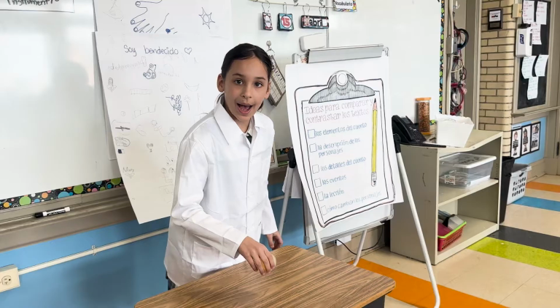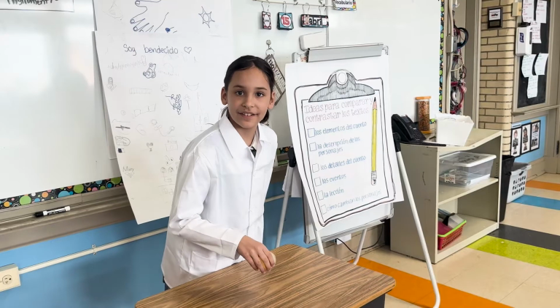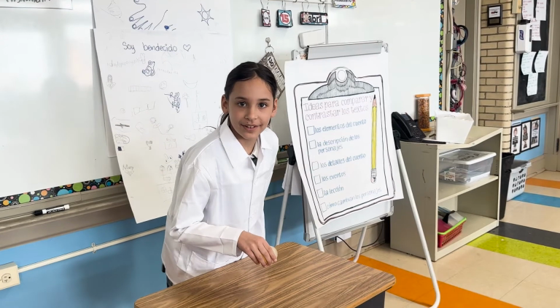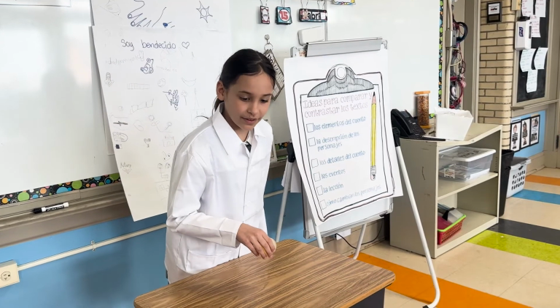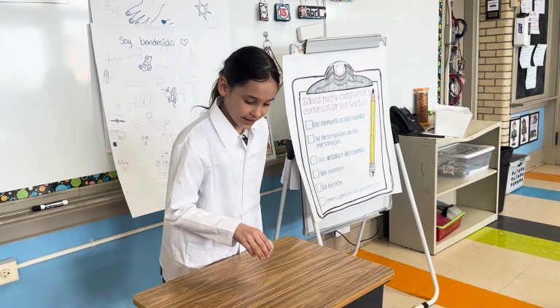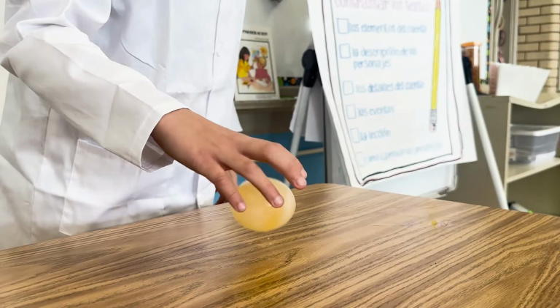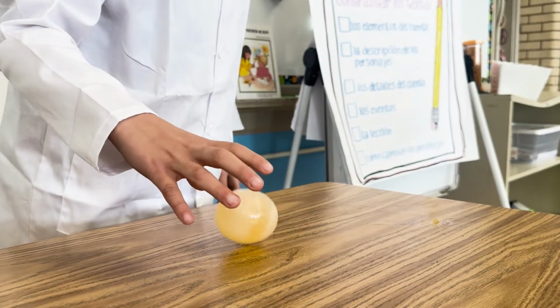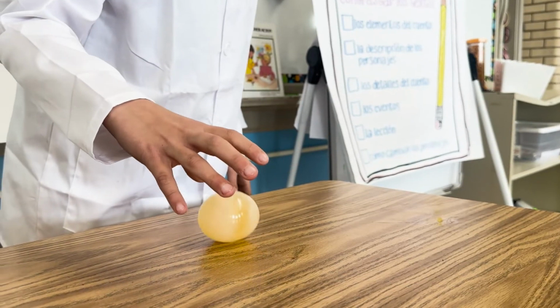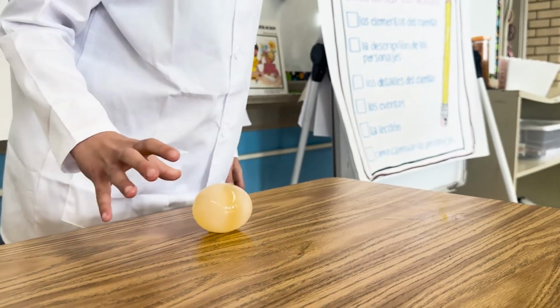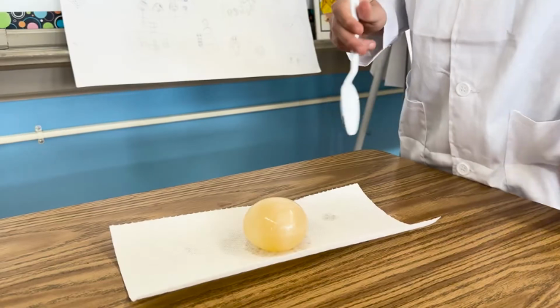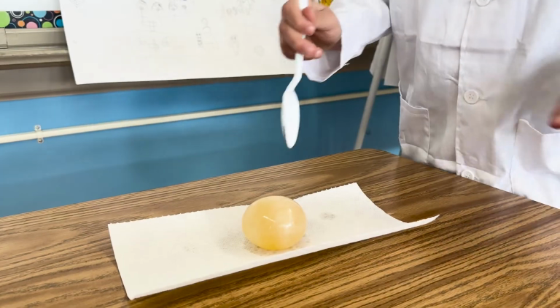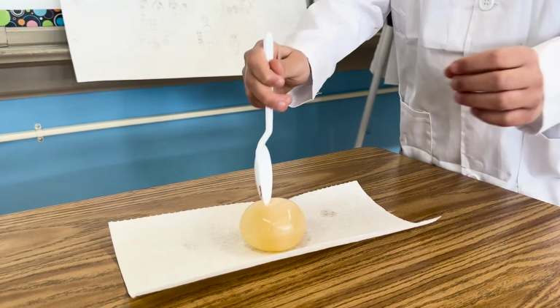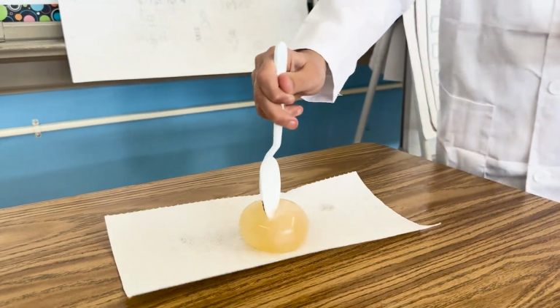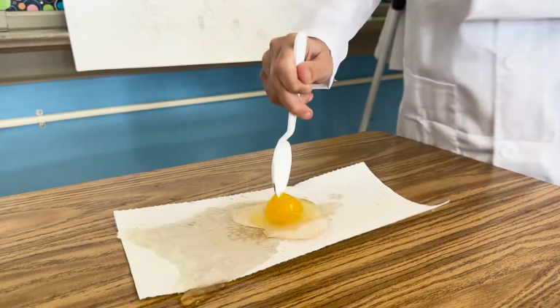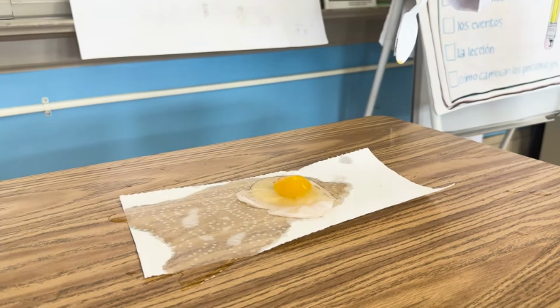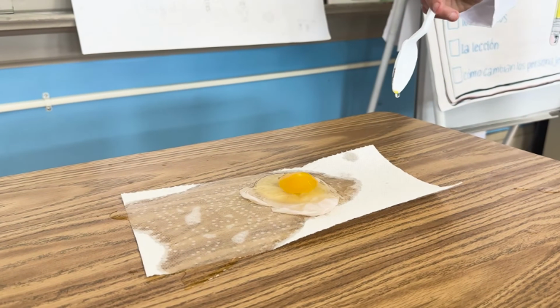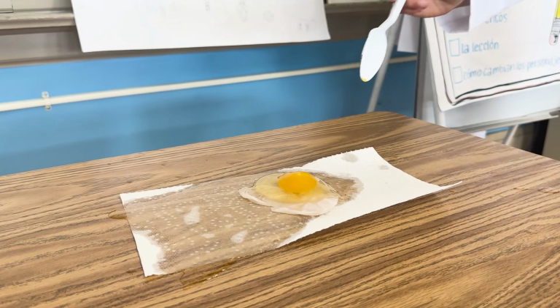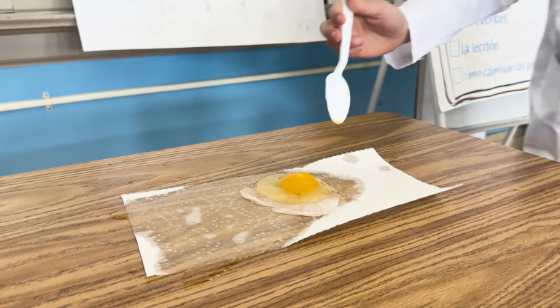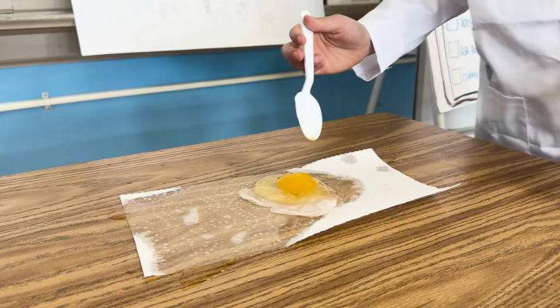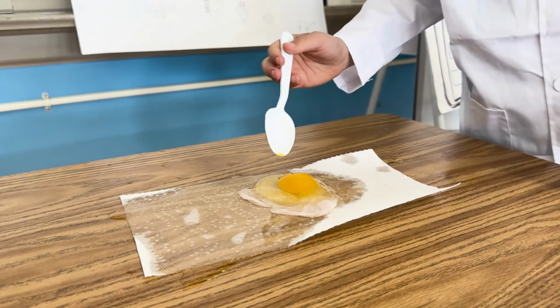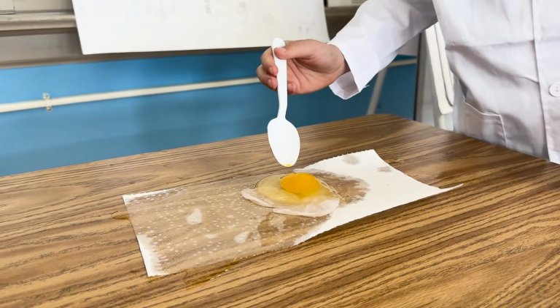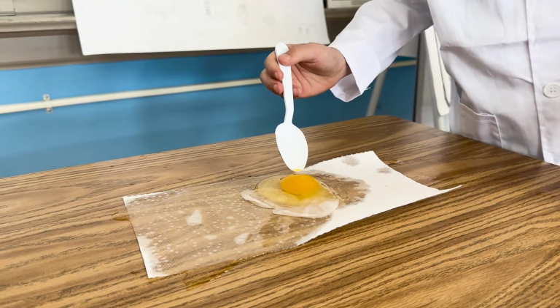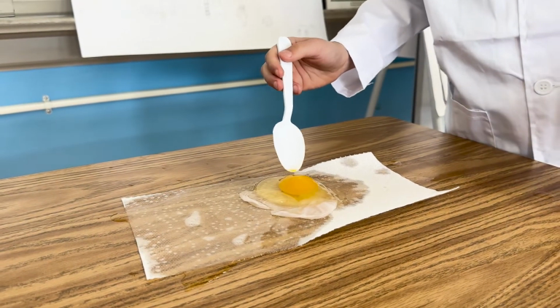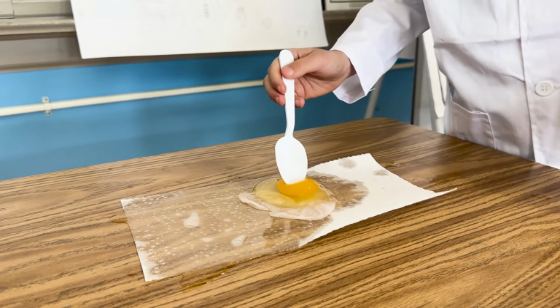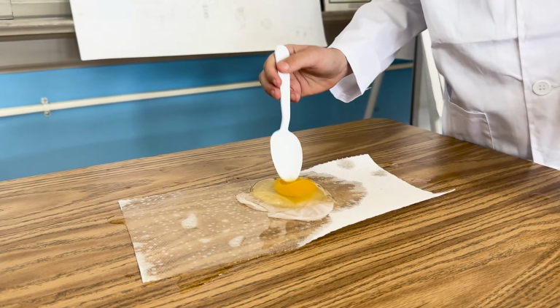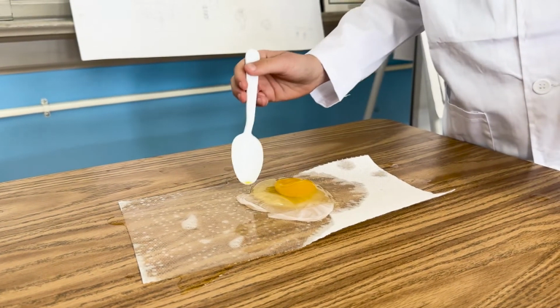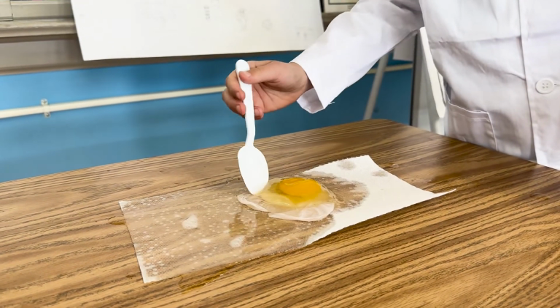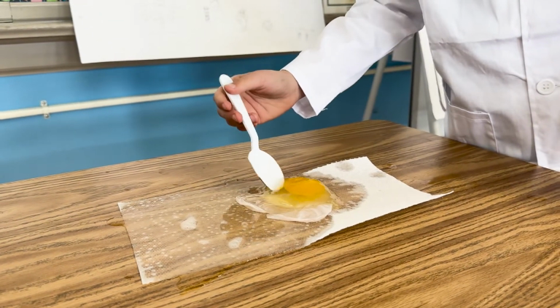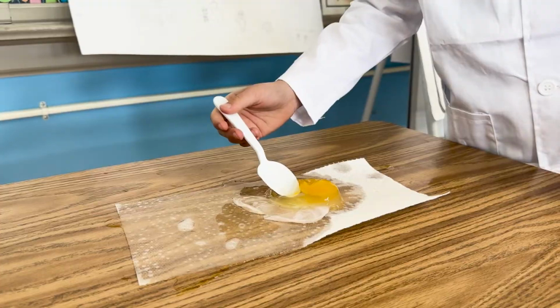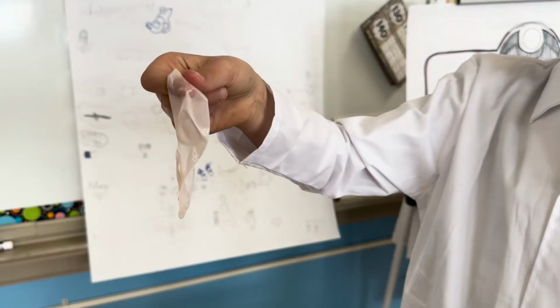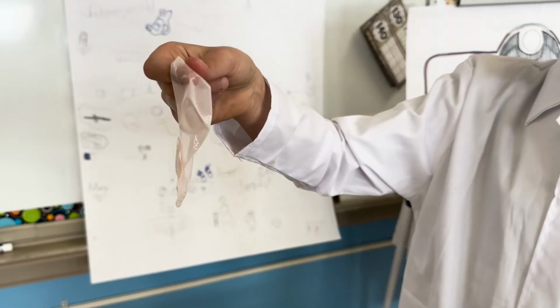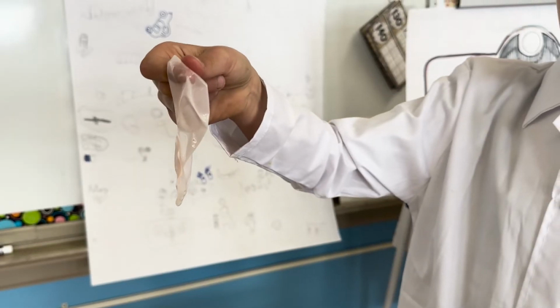I'm going to see if I can balance the egg. I'm going to see if I can break it. Whoa. That's the yolk. This is the membrane.